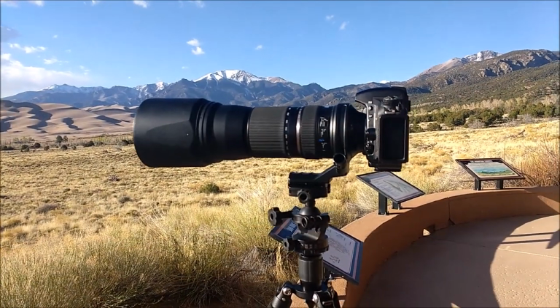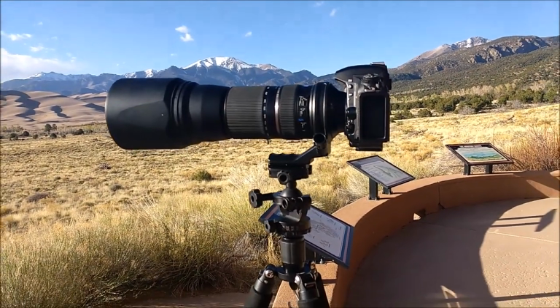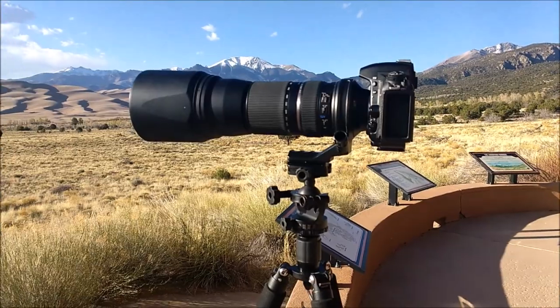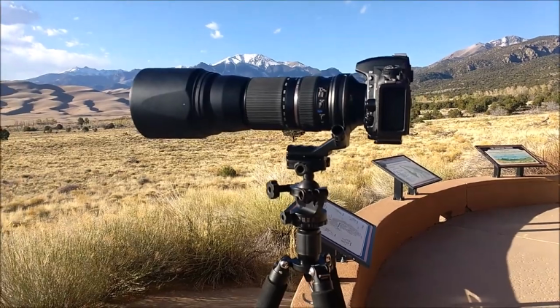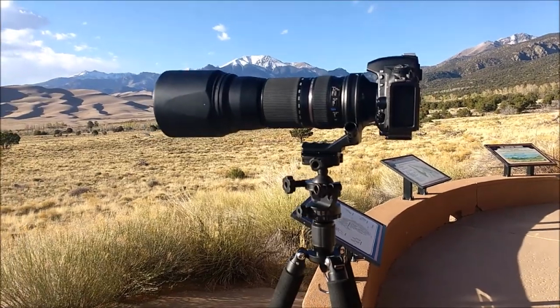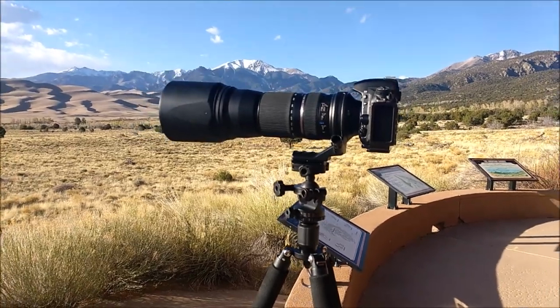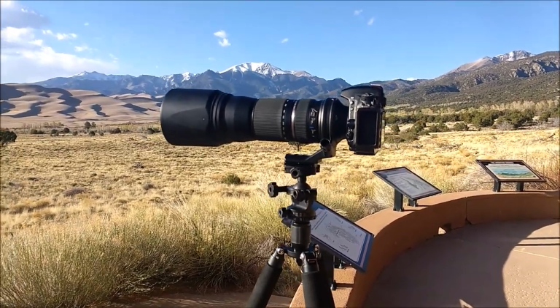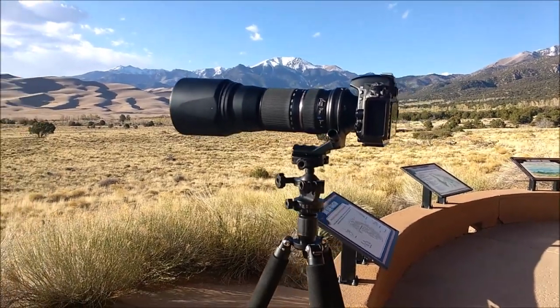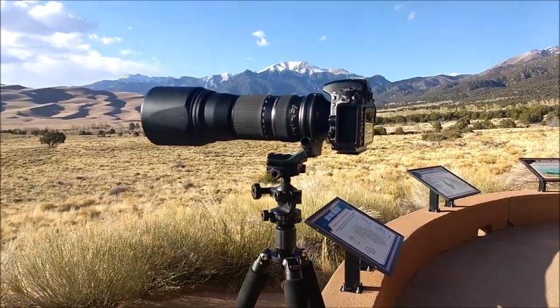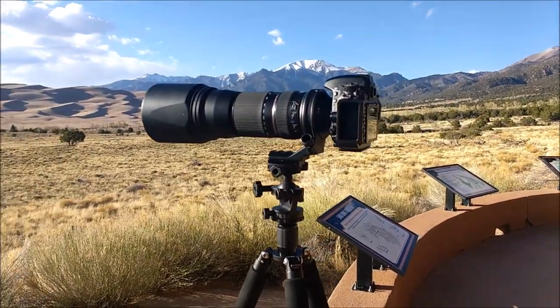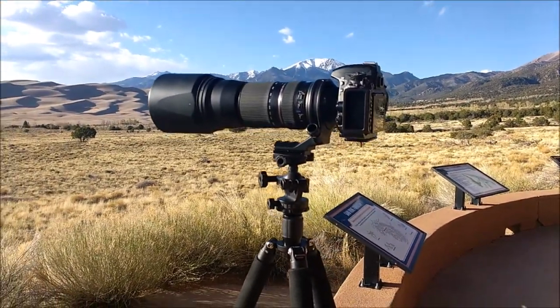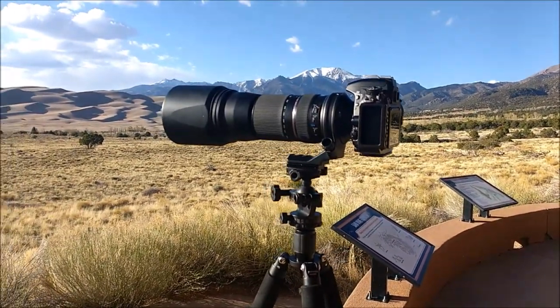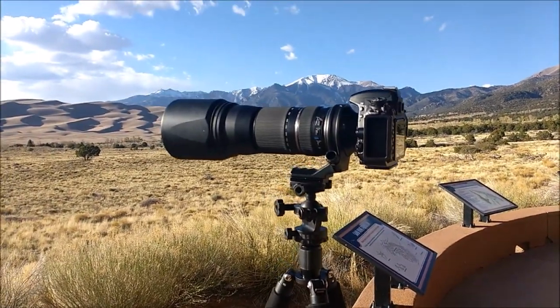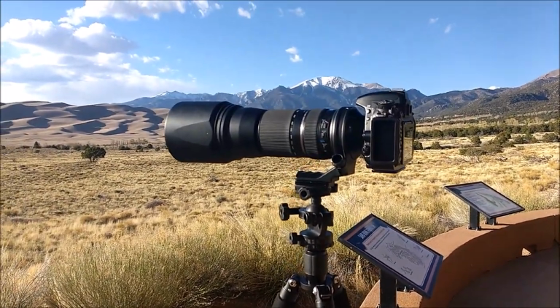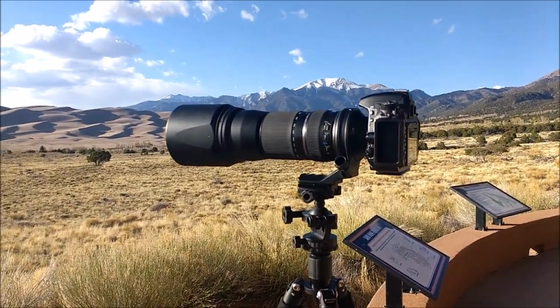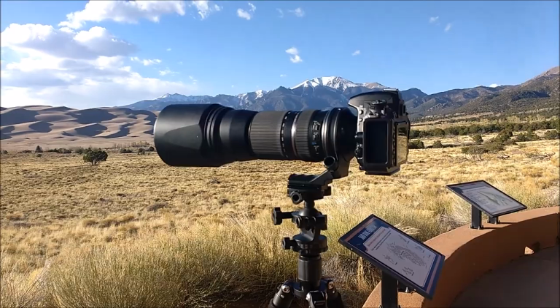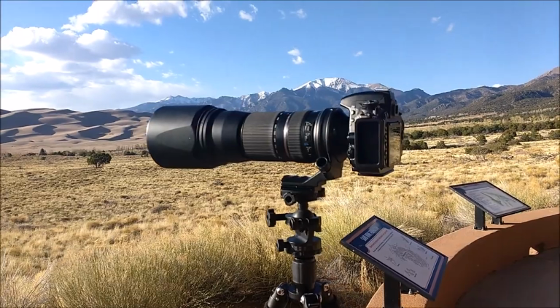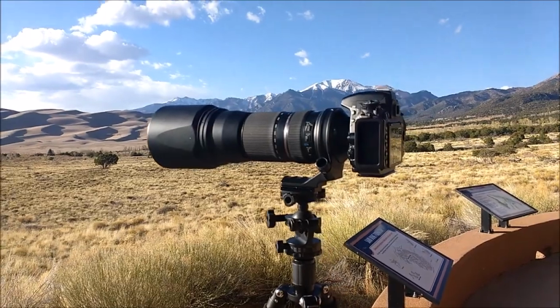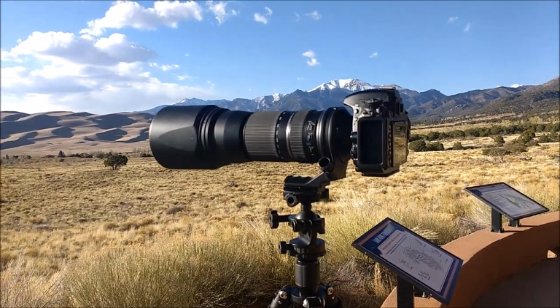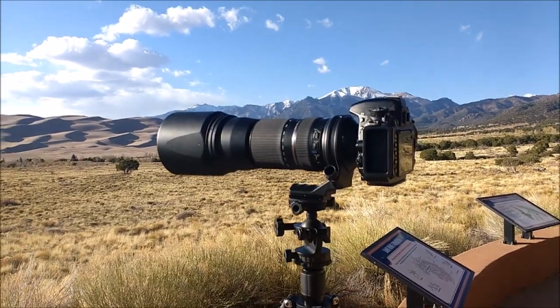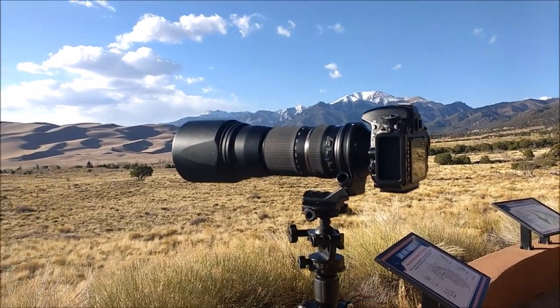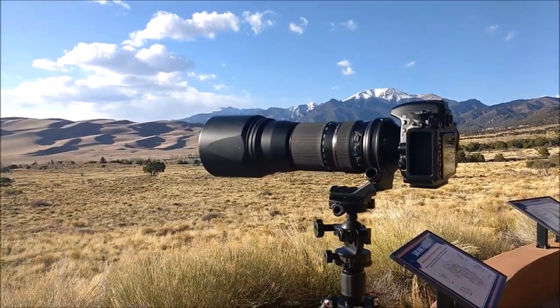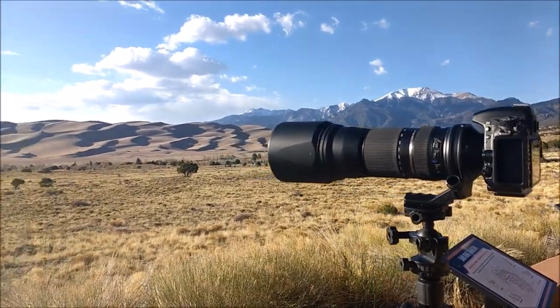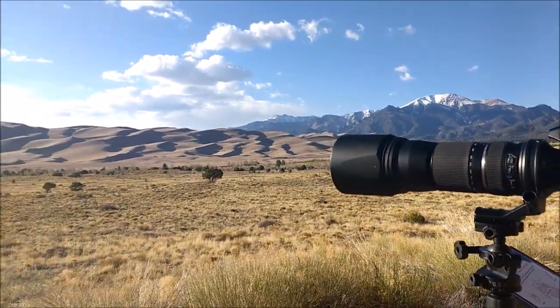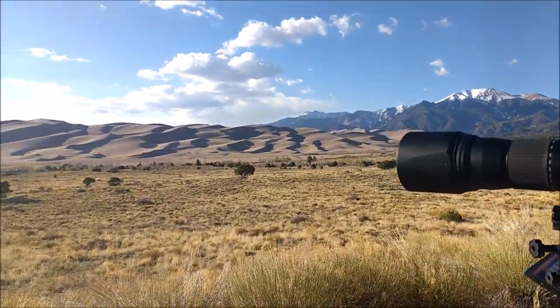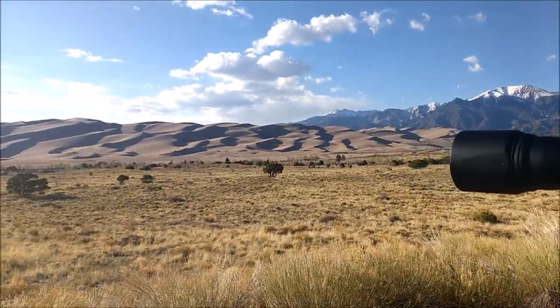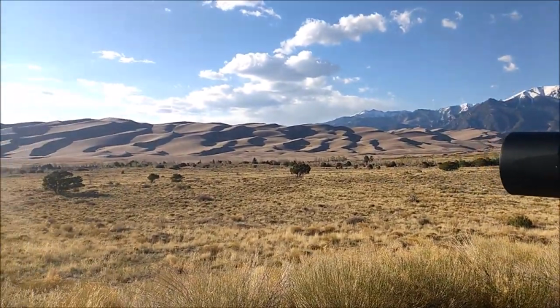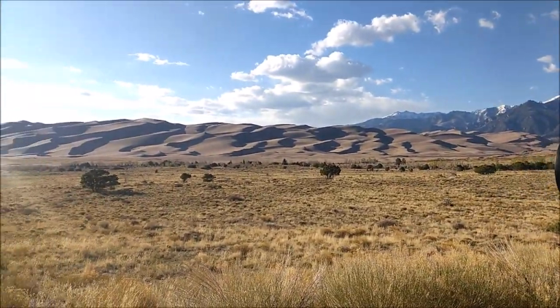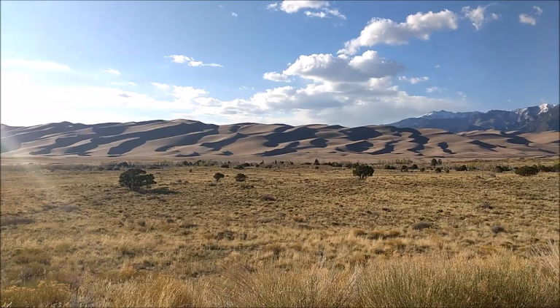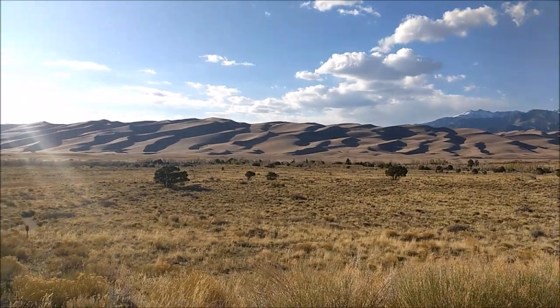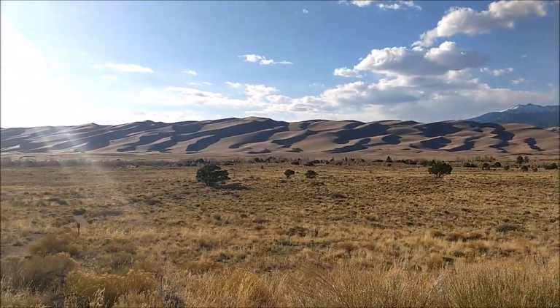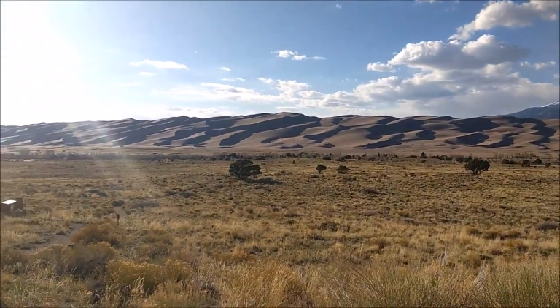I often get asked what my favorite lens is, especially for landscapes, and to be honest, I really like the 150-600 from Tamron. It allows you to create really unique compositions, just because you're able to zoom in so far.